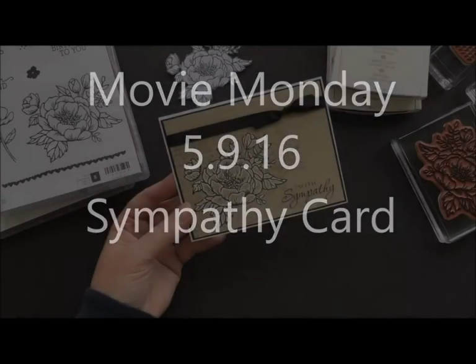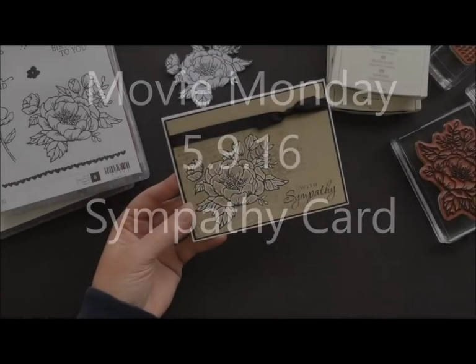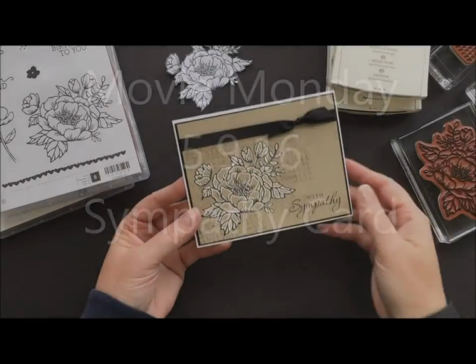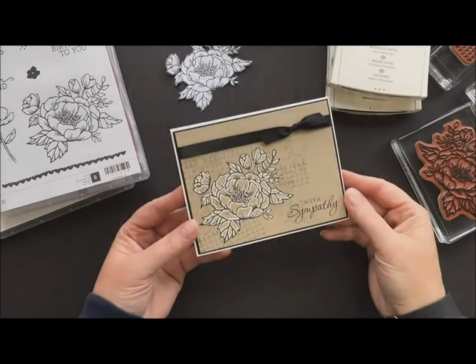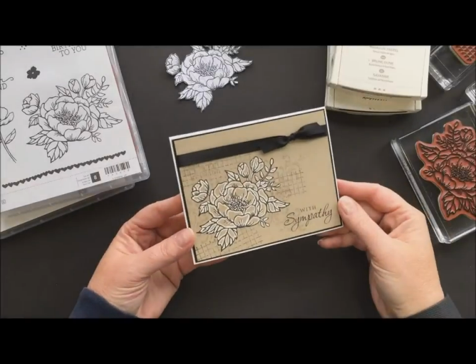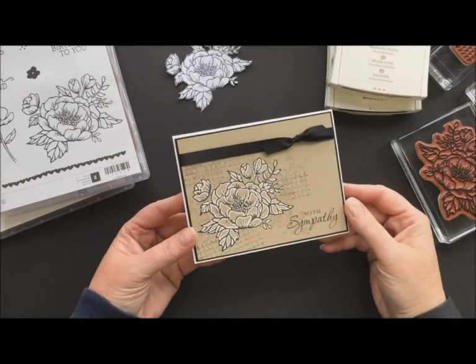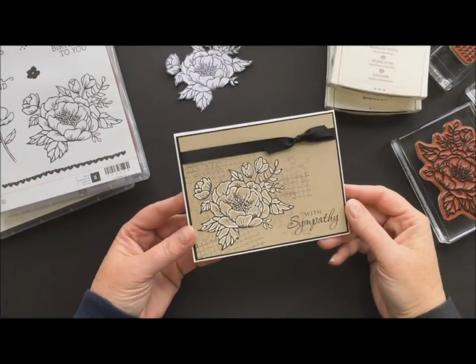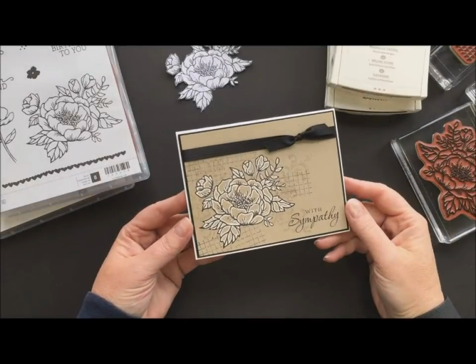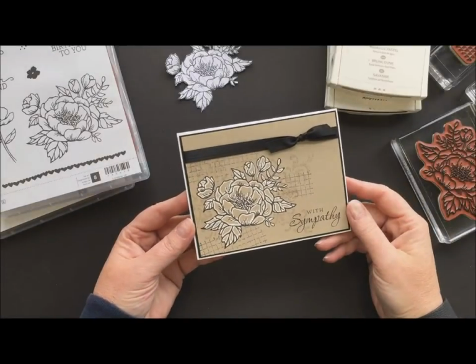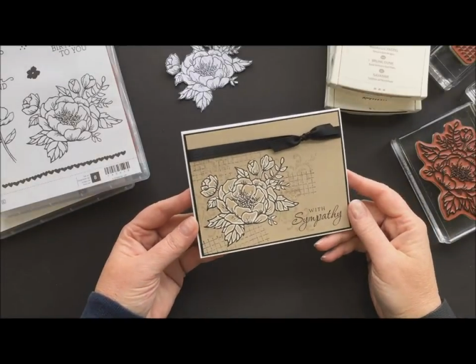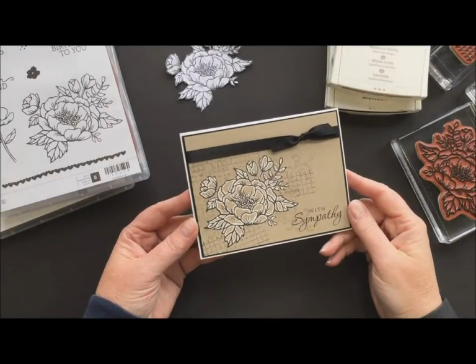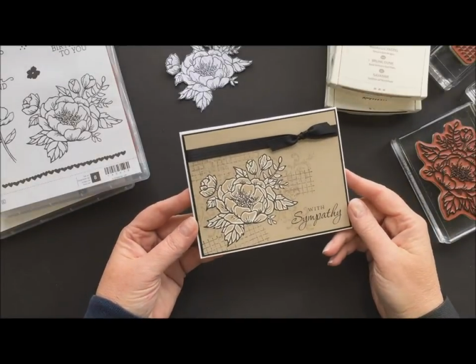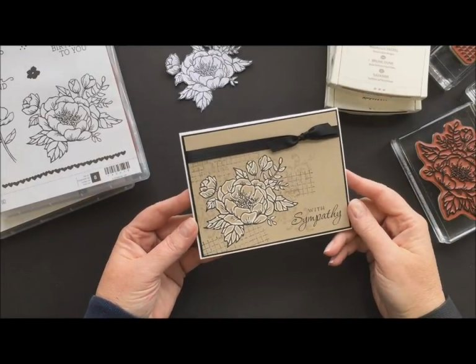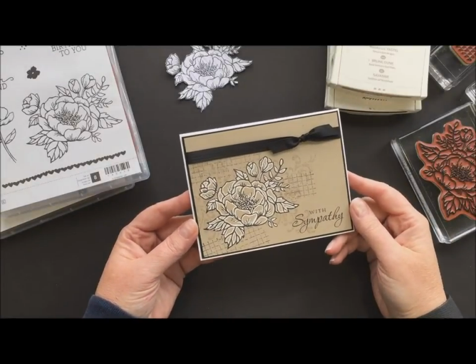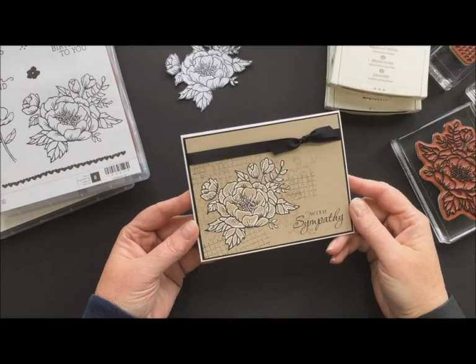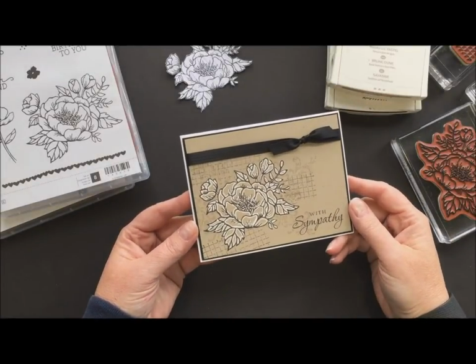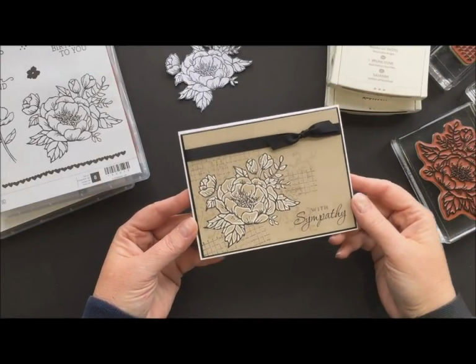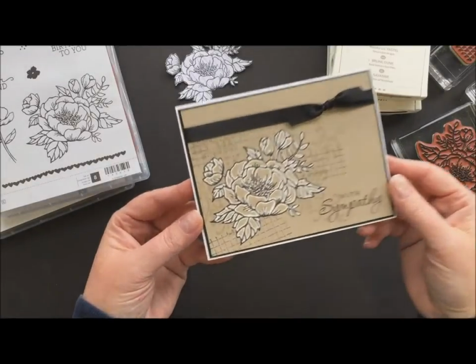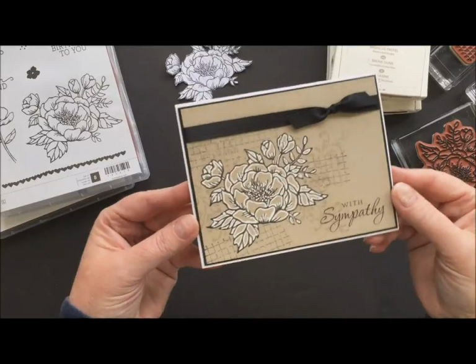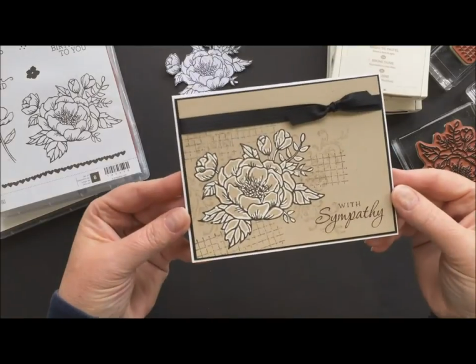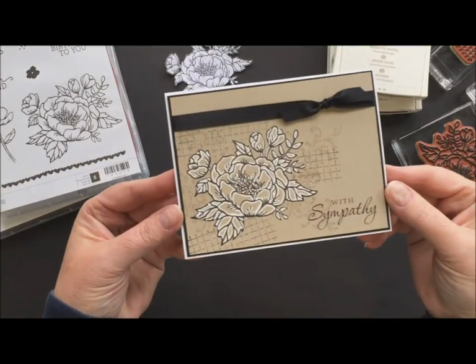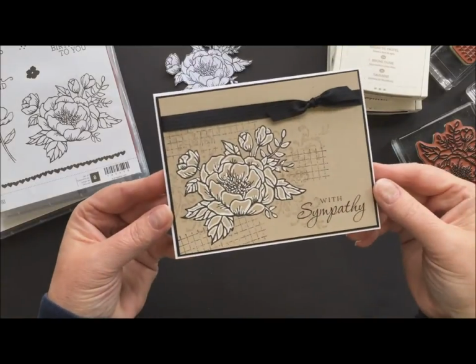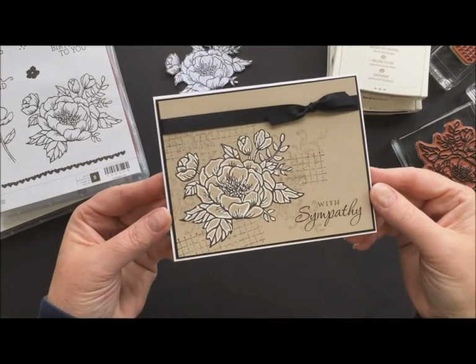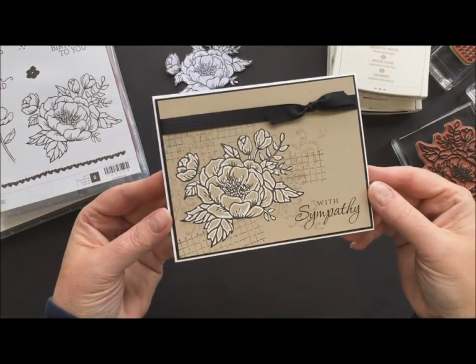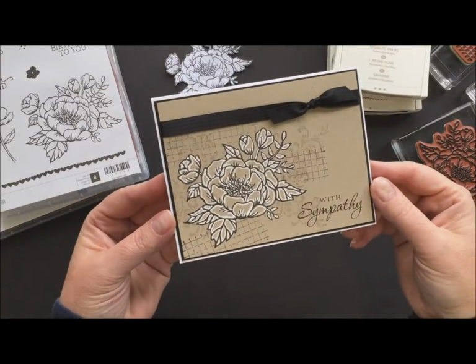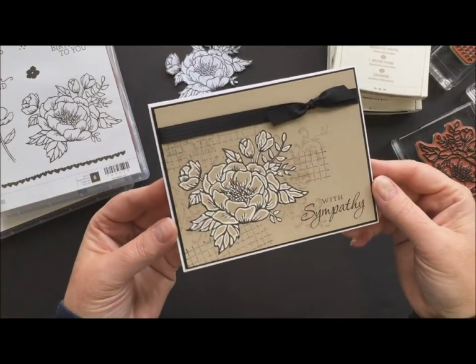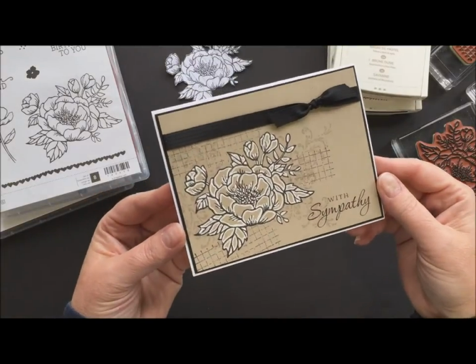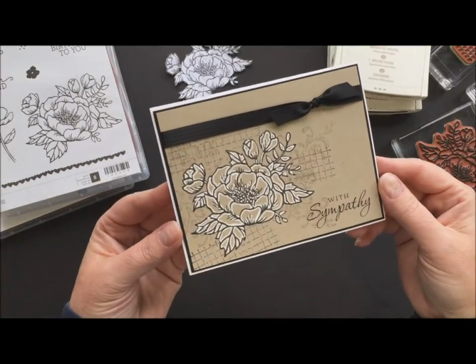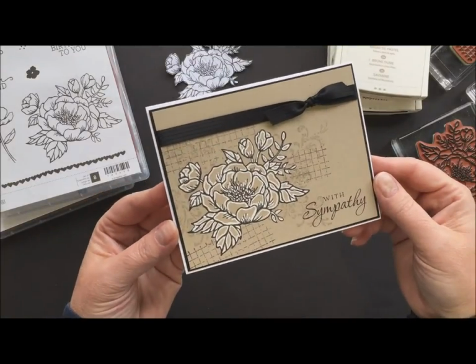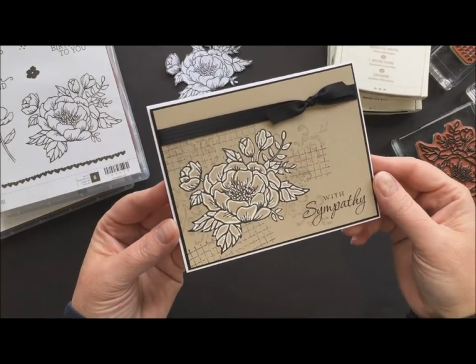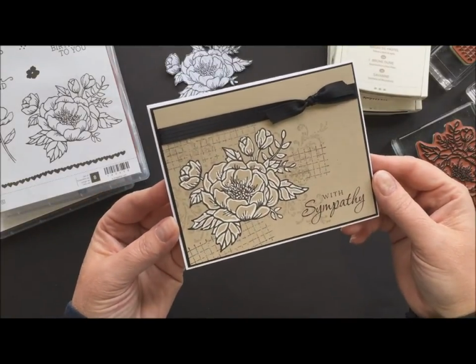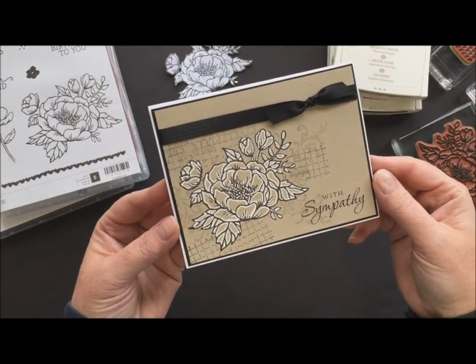Hey there, Stampin' Friends! Welcome to Movie Monday with Jodi Breckbill, Stampin' Queen. Today I'm going to show you how to do this adorable sympathy card.